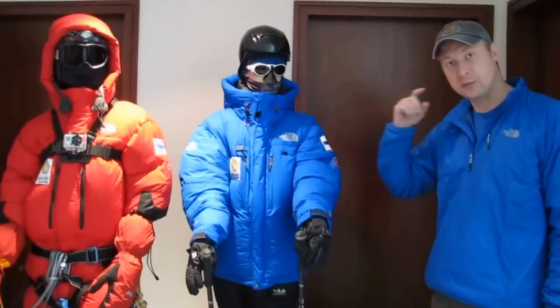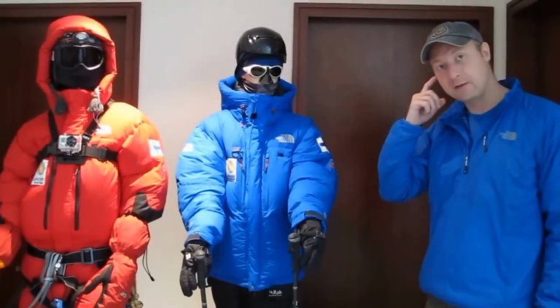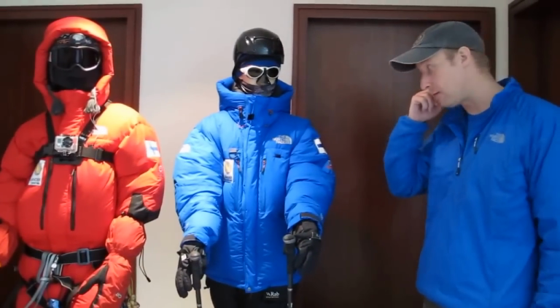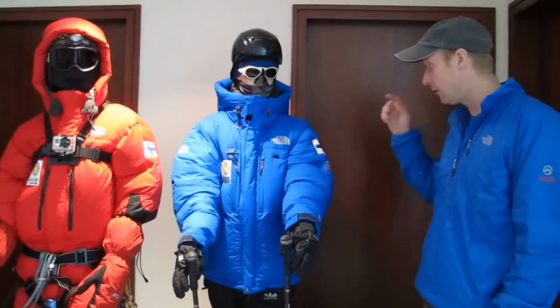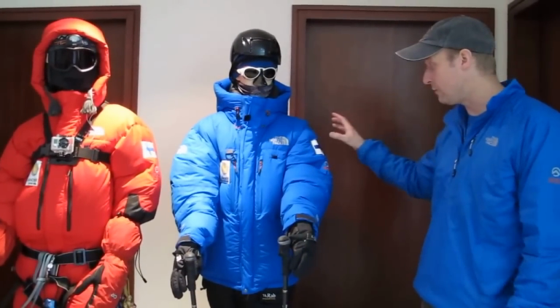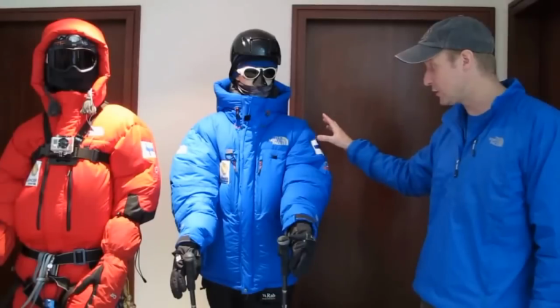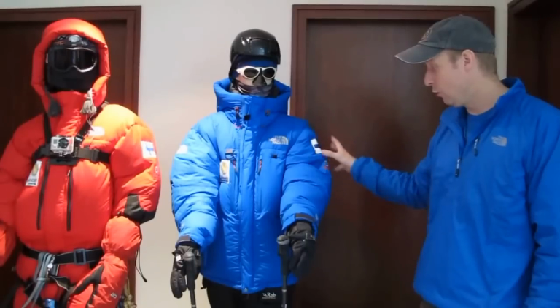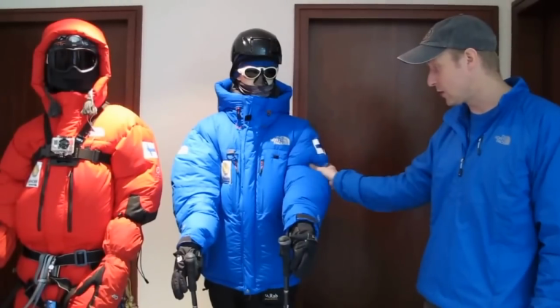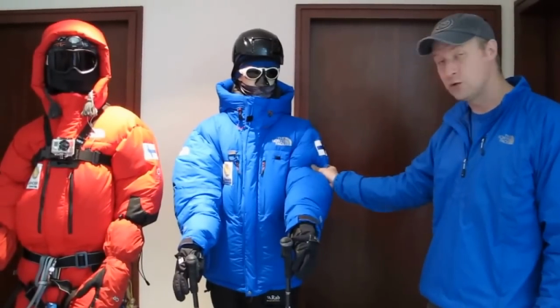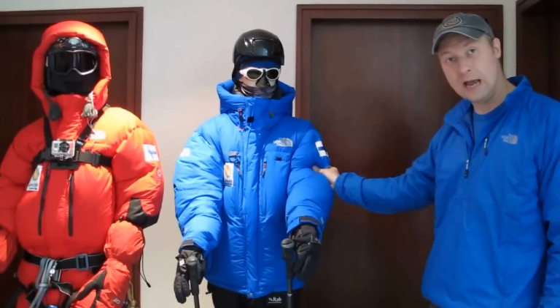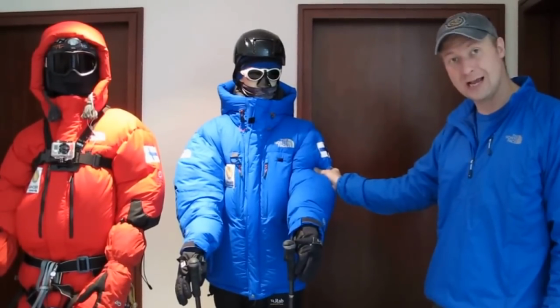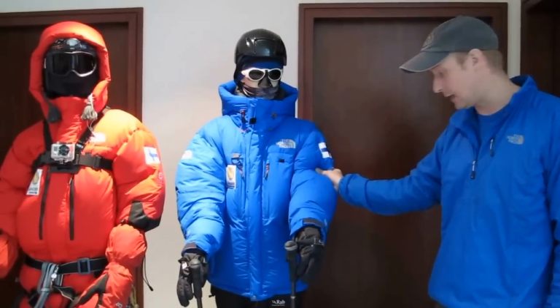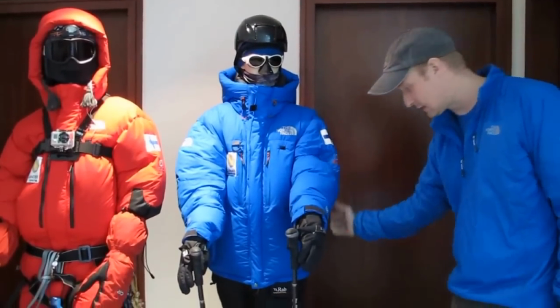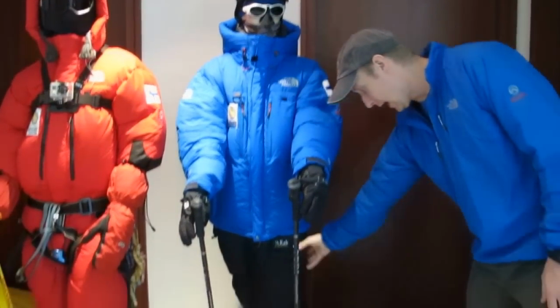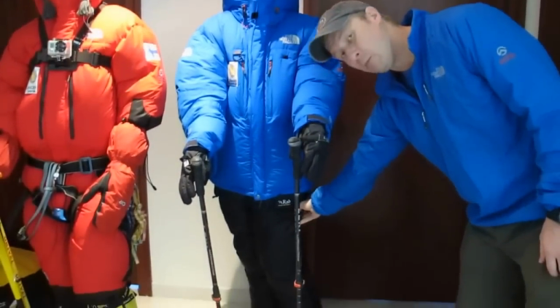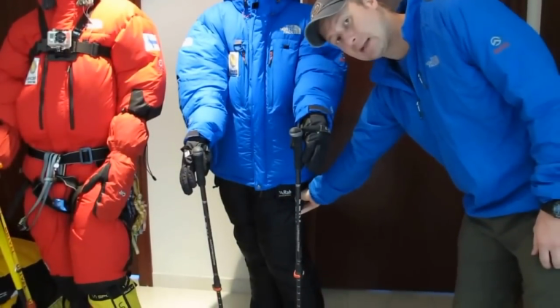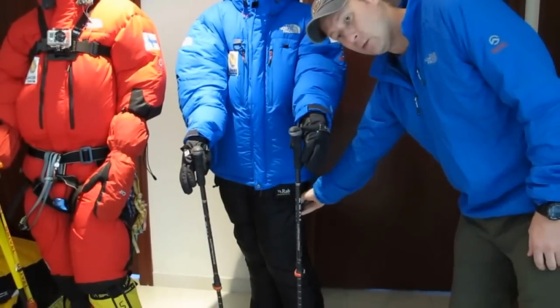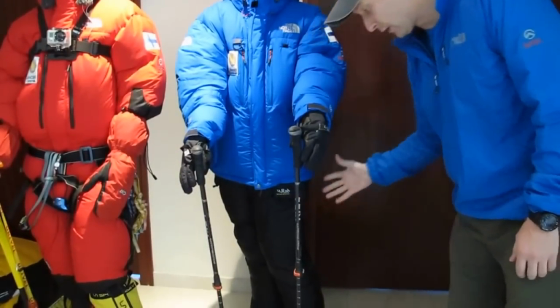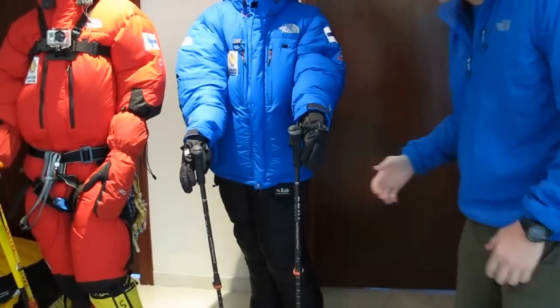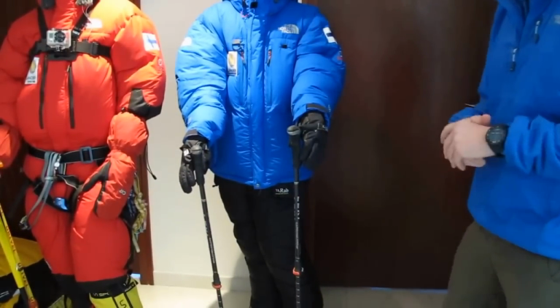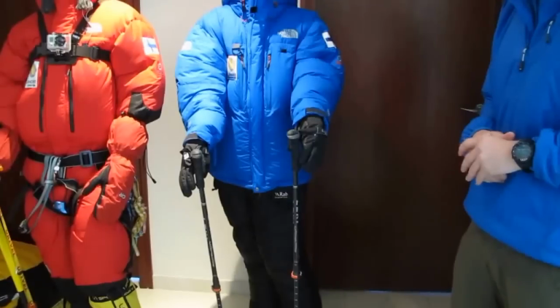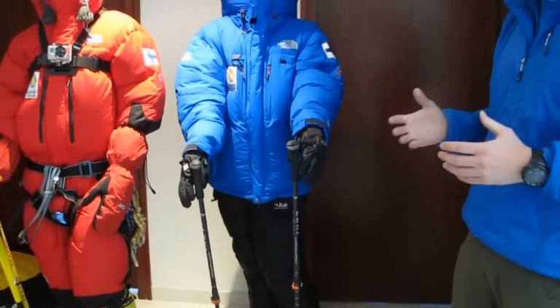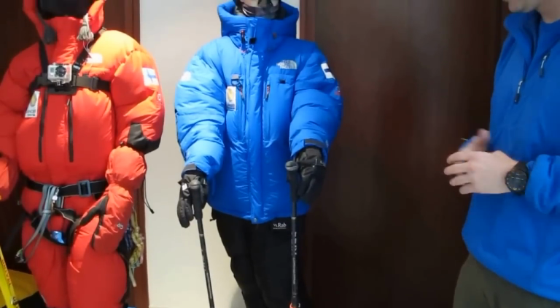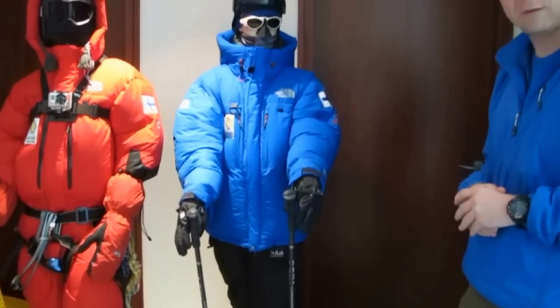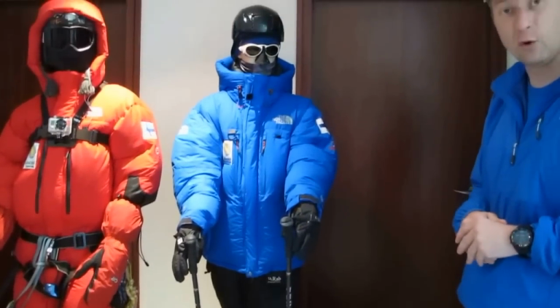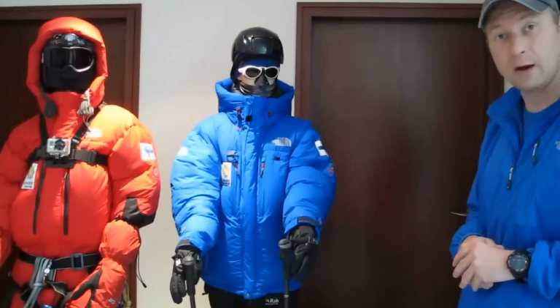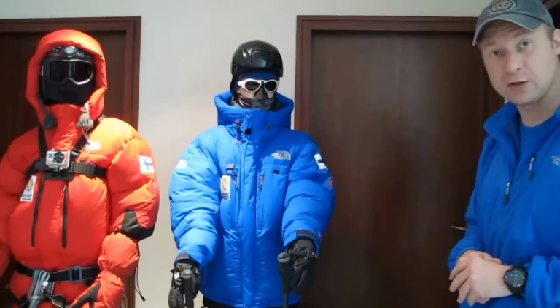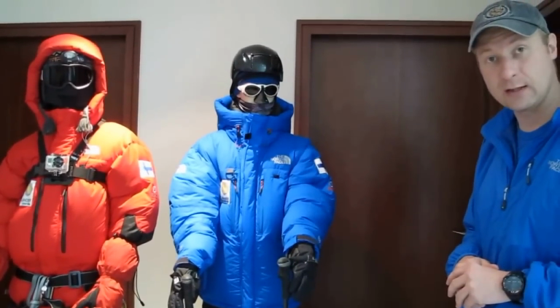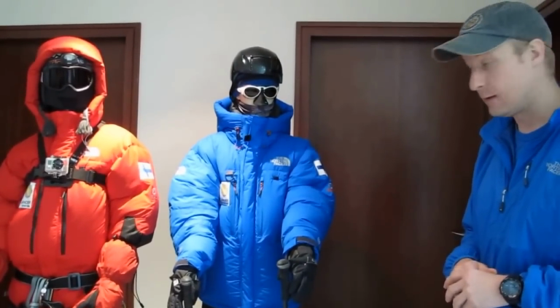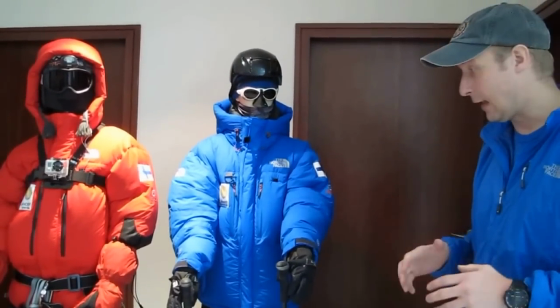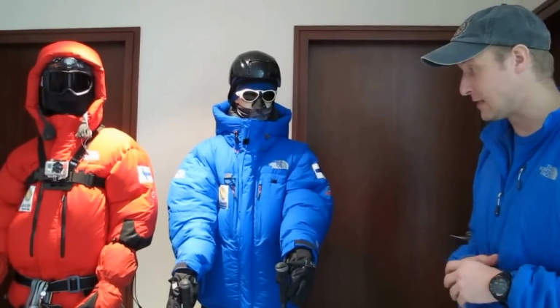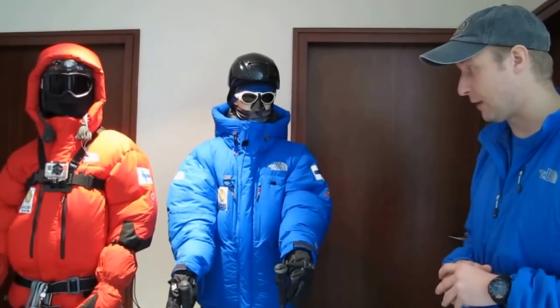which is about 5,500 meters, we'll start using down jackets like this and down pants, which will keep us warm in temperatures which often fall to about minus 20 at base camp level.